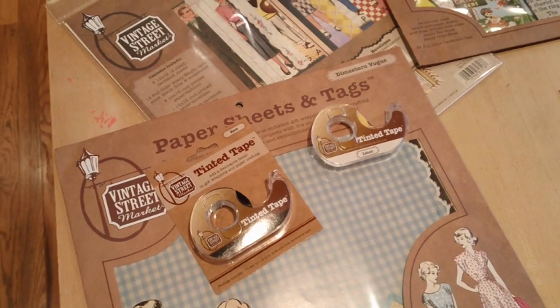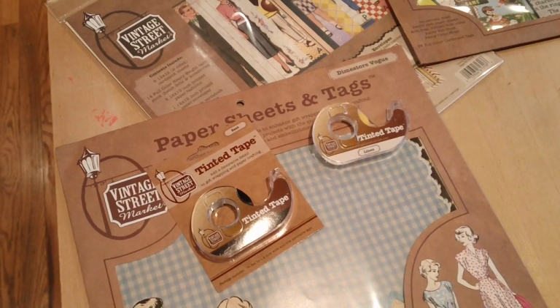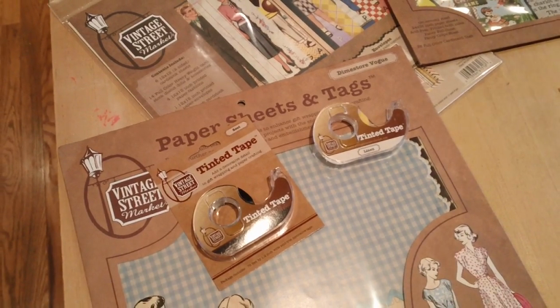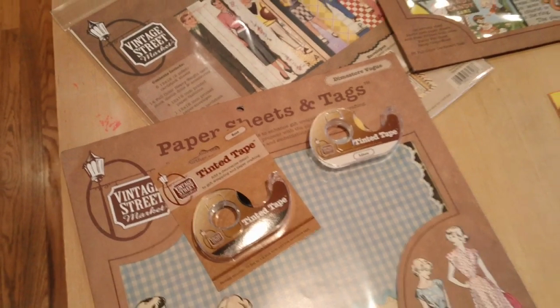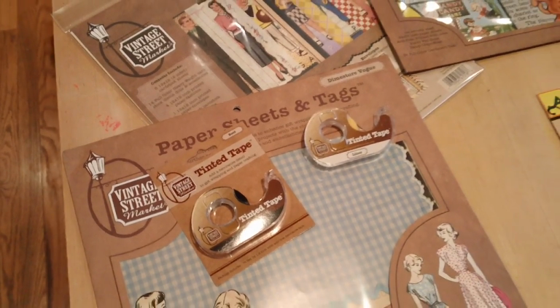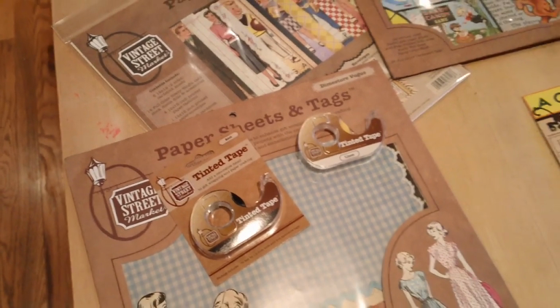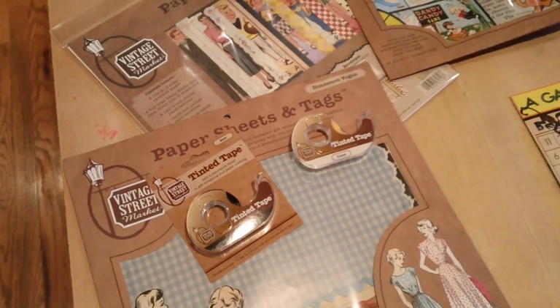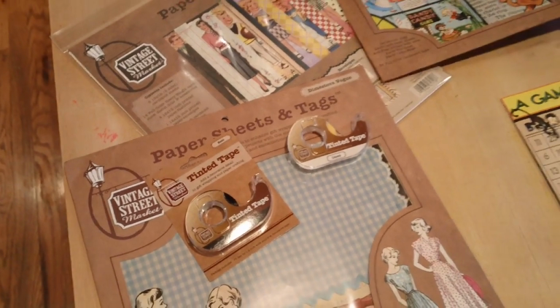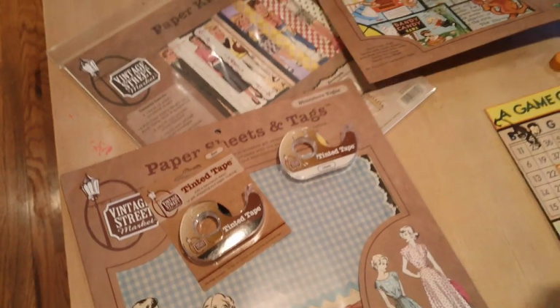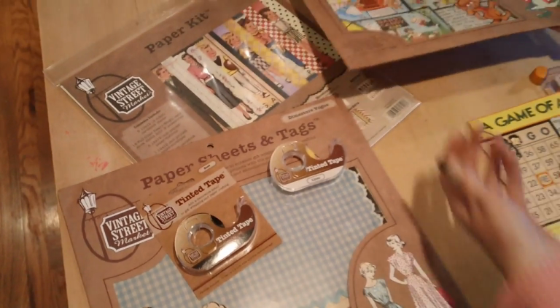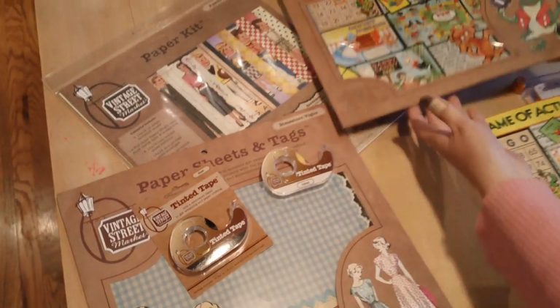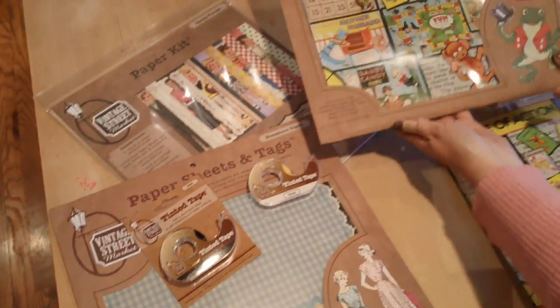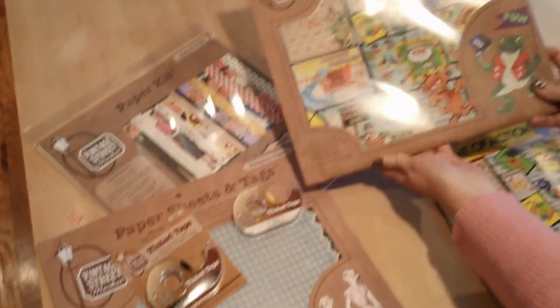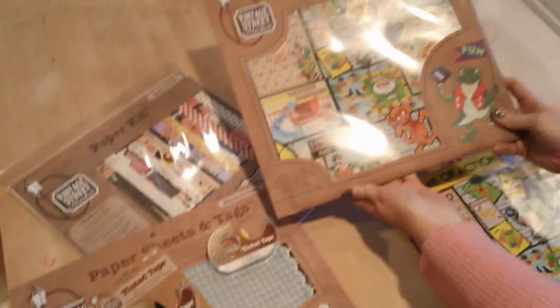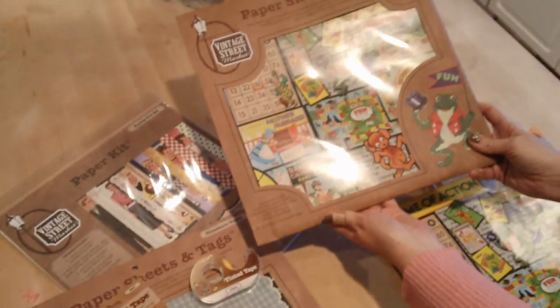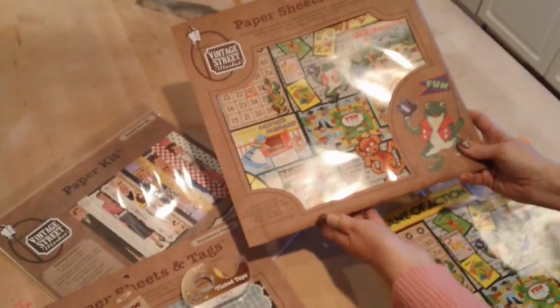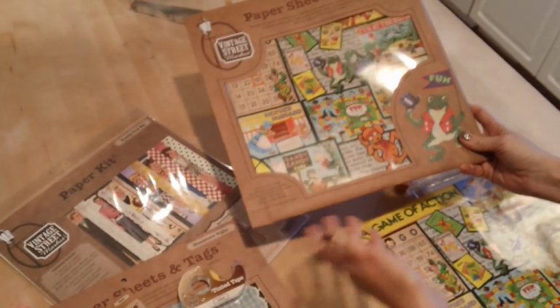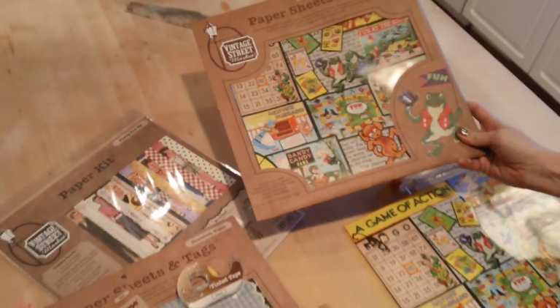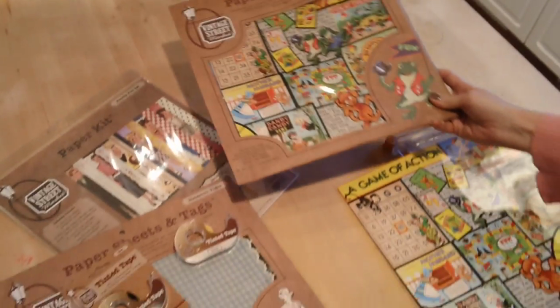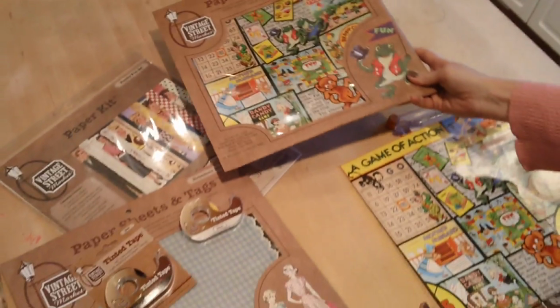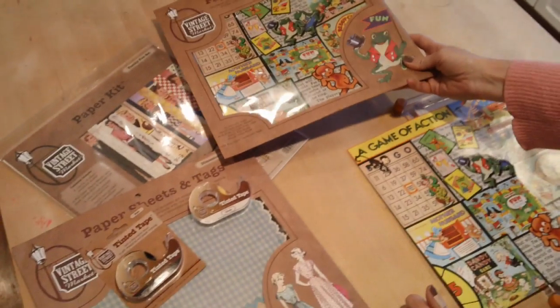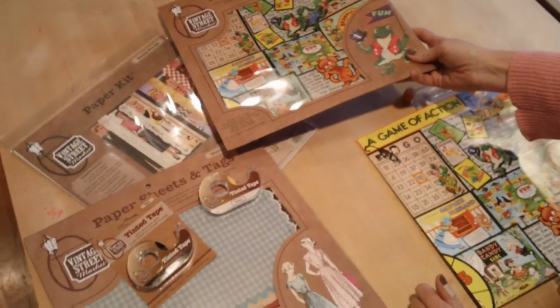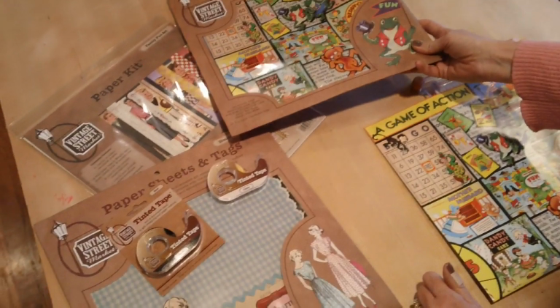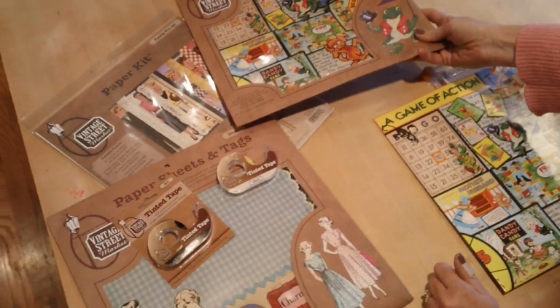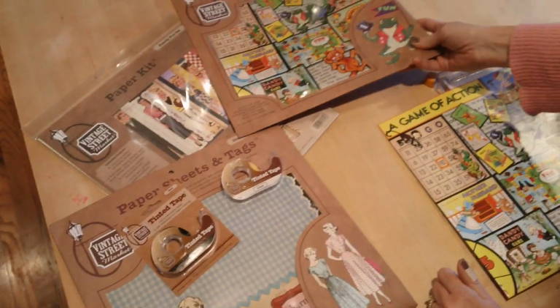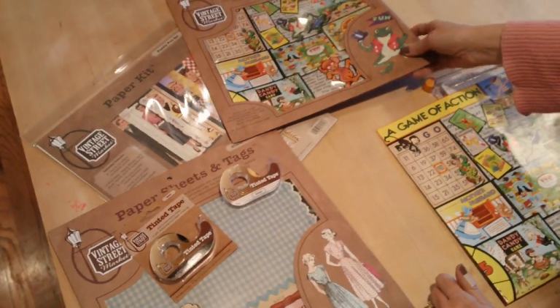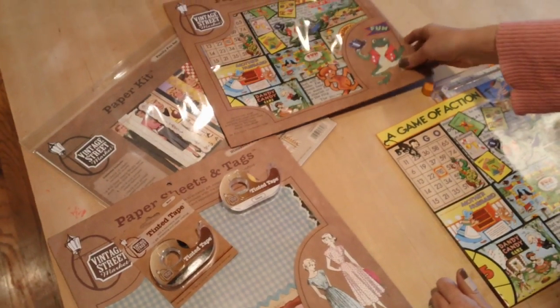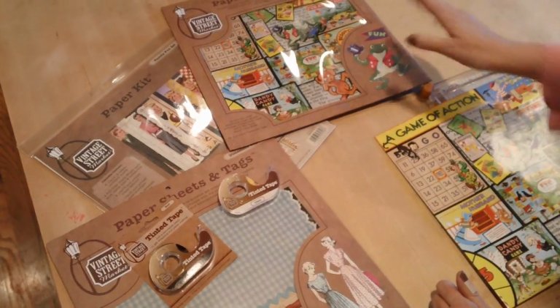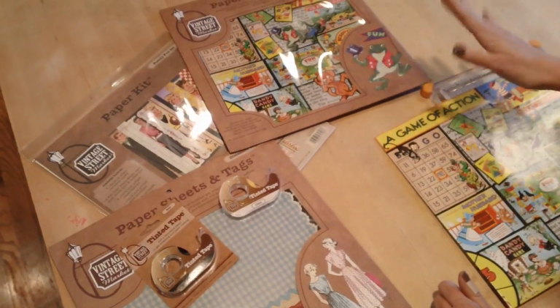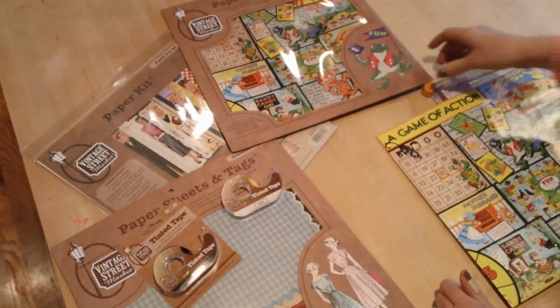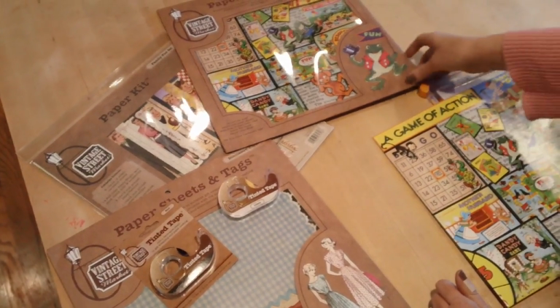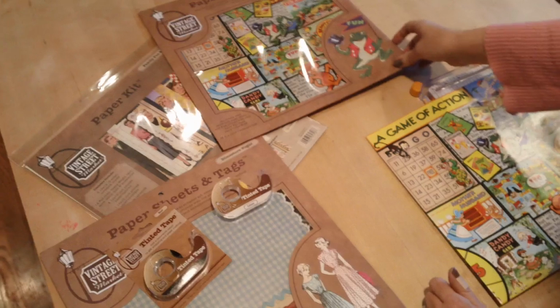Hi there, it's Michelle. I just wanted to show you a little bit about paper sheets and tags. You've seen us talk about it before, but right now I just want to show you something real simple.